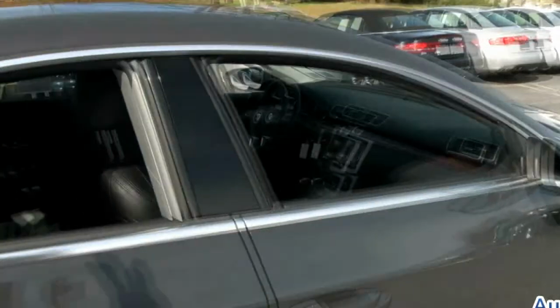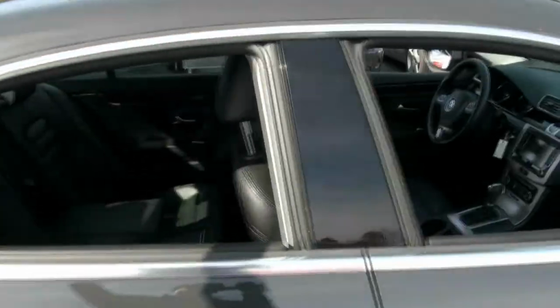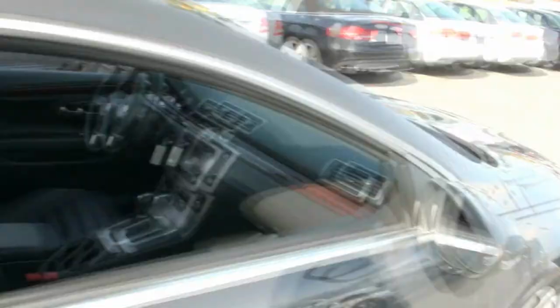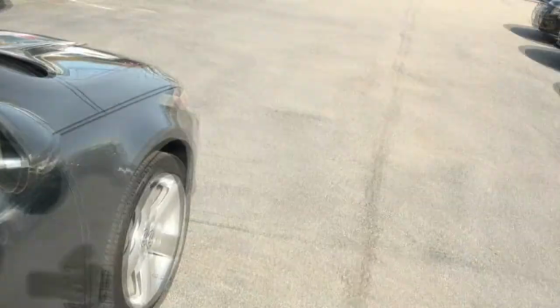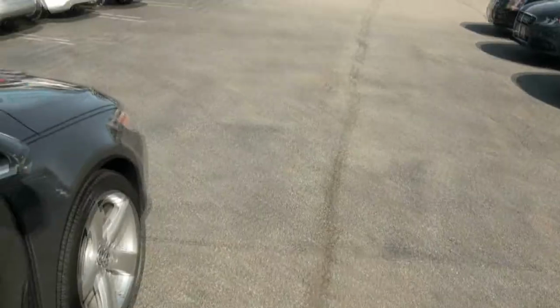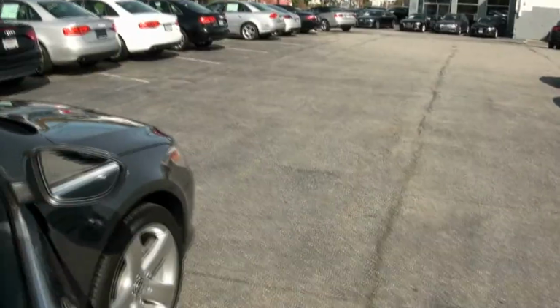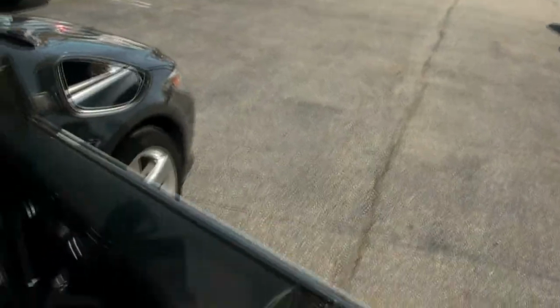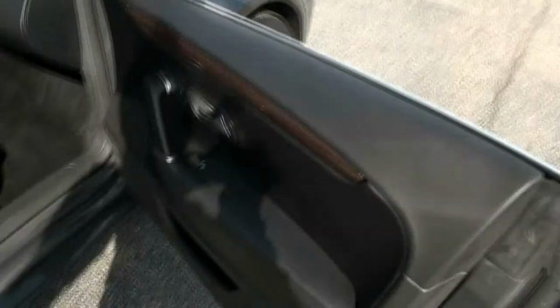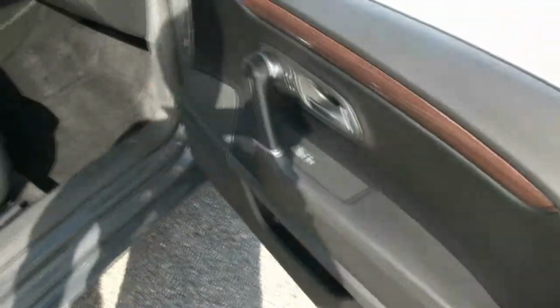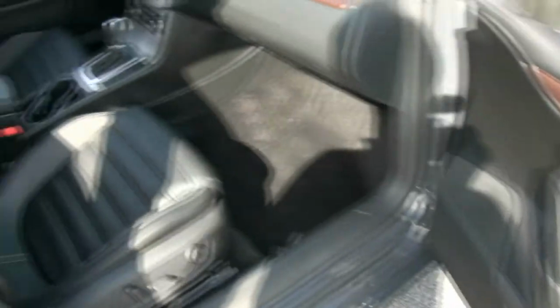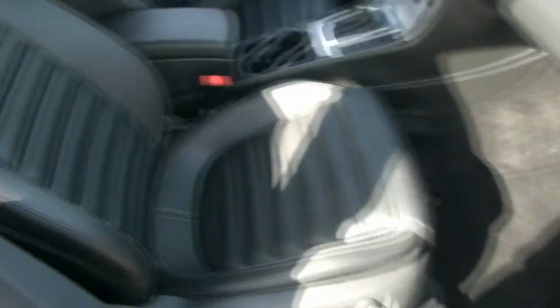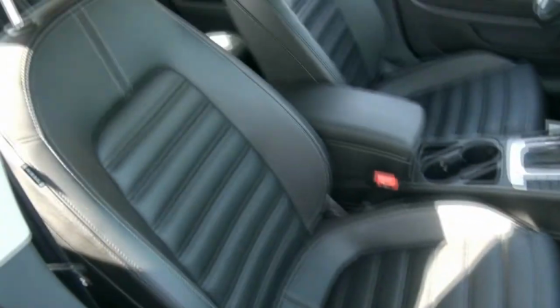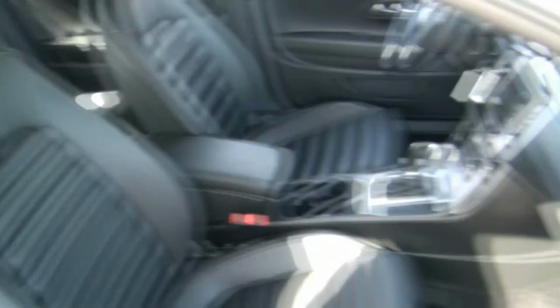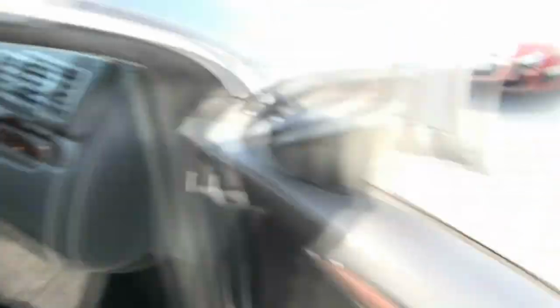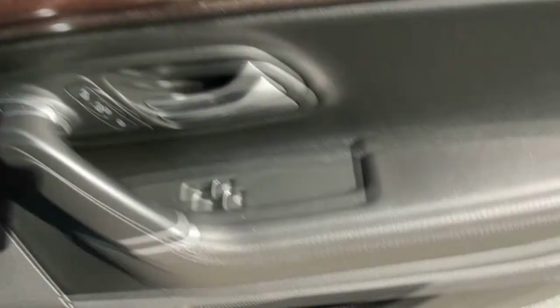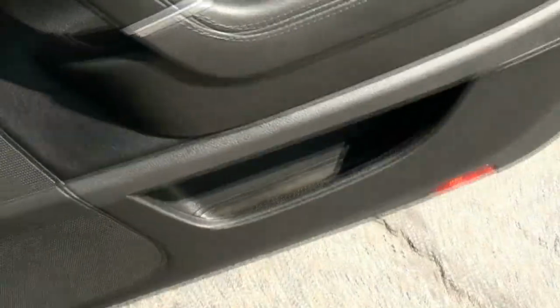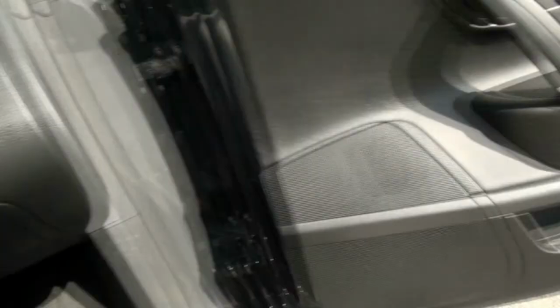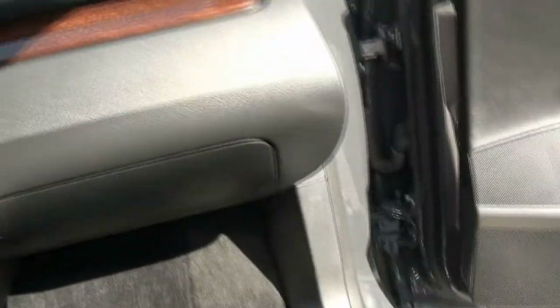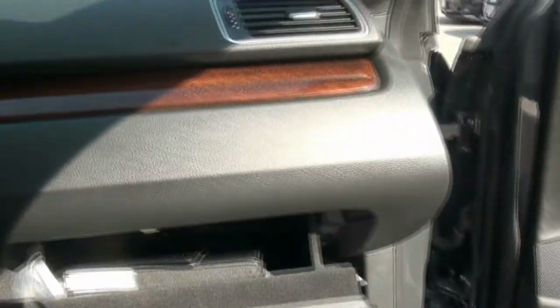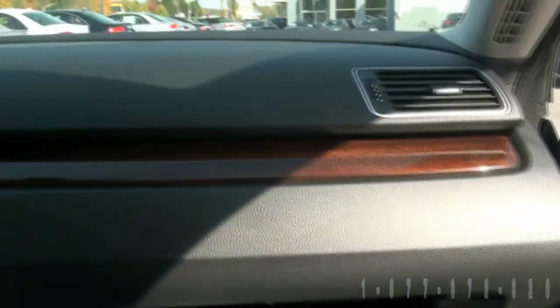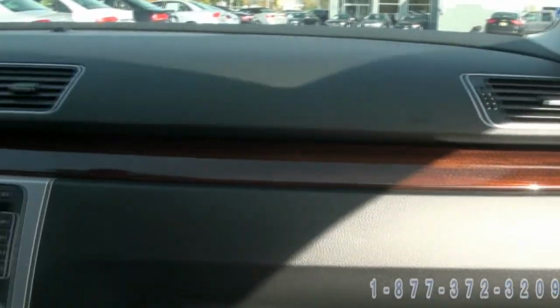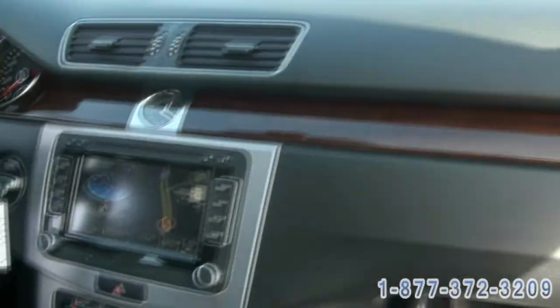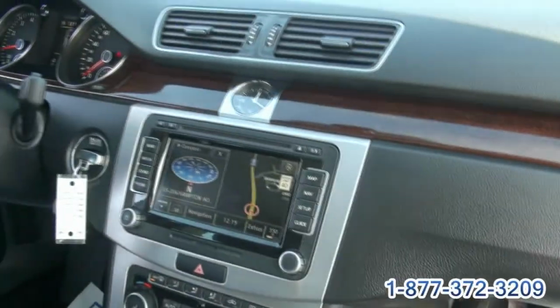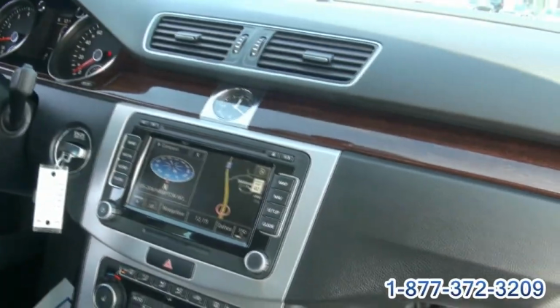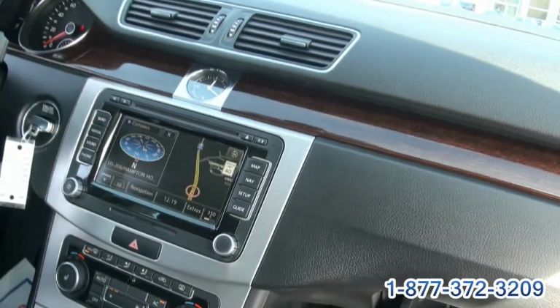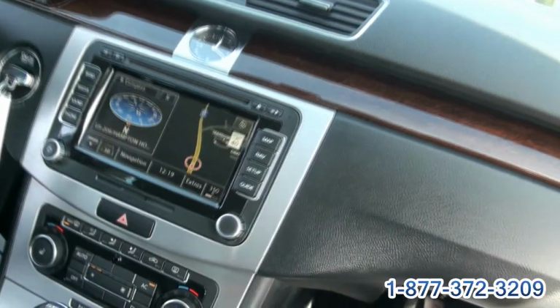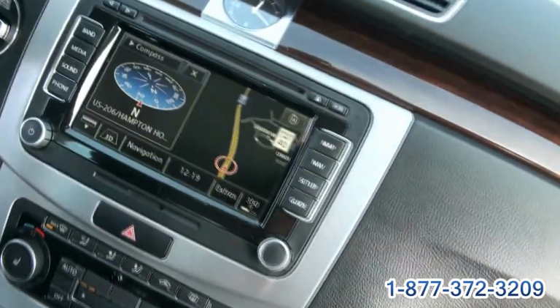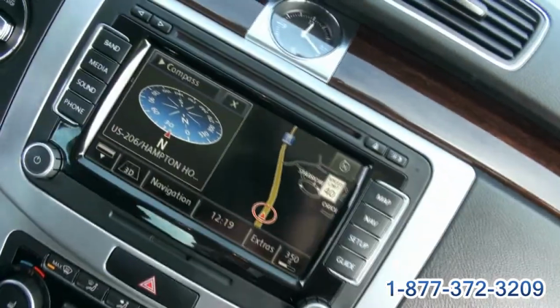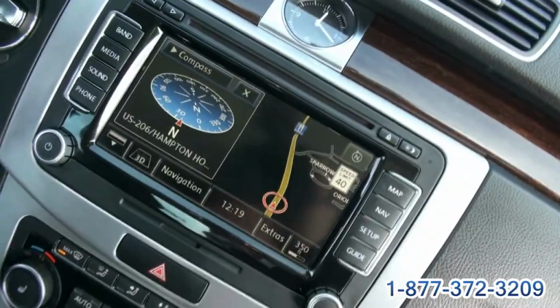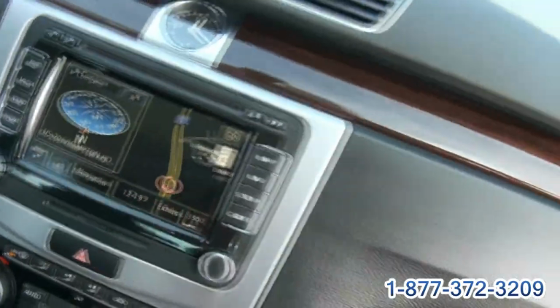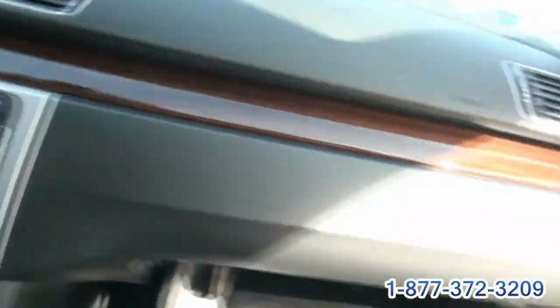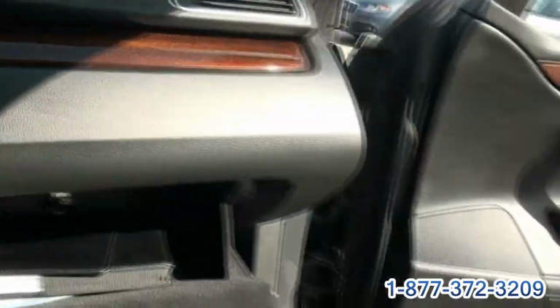The back windows do go all the way down. This one's very, very rich looking — the leather with the white stitching, even the wood in this one. The nav is really nice; it can even tell you the speed limit on the road on that navigation.